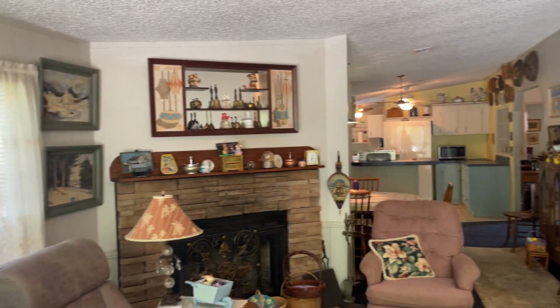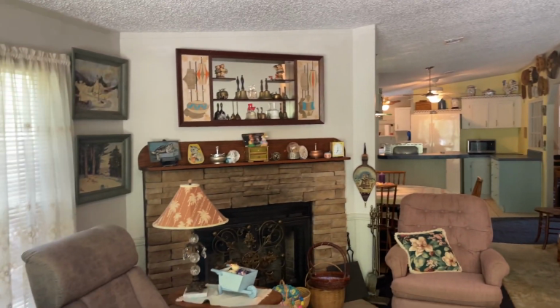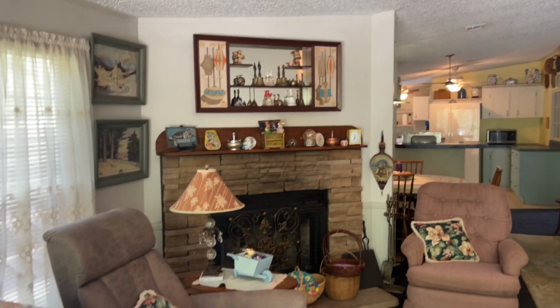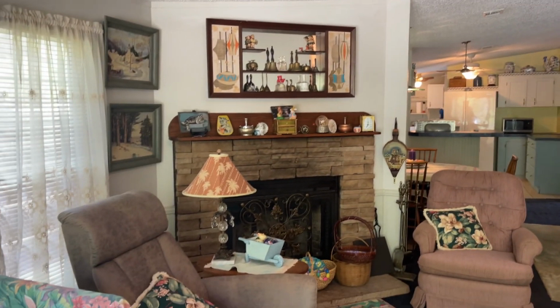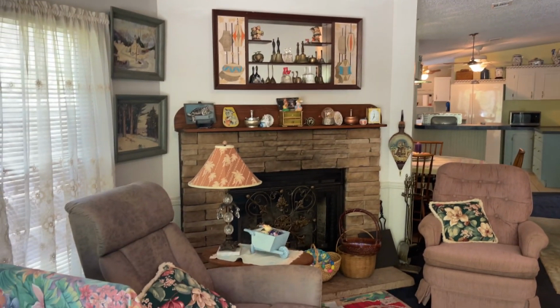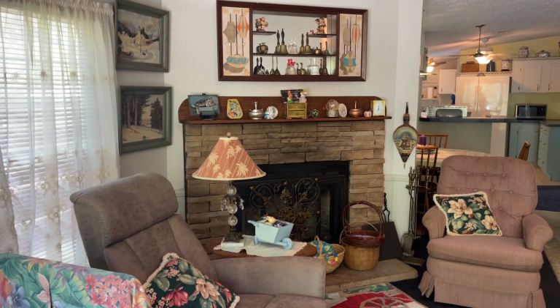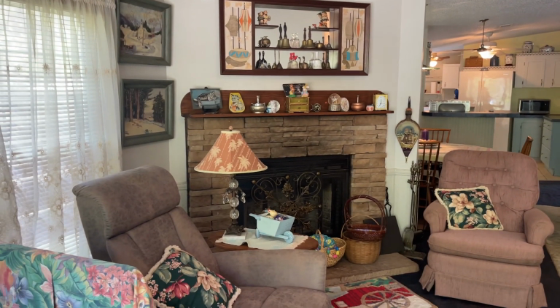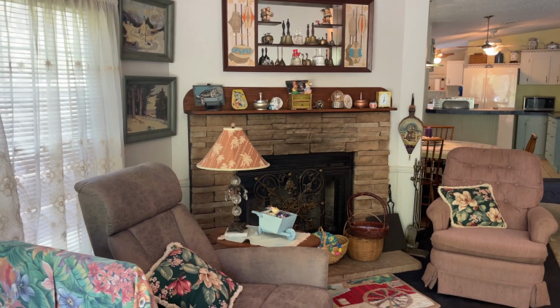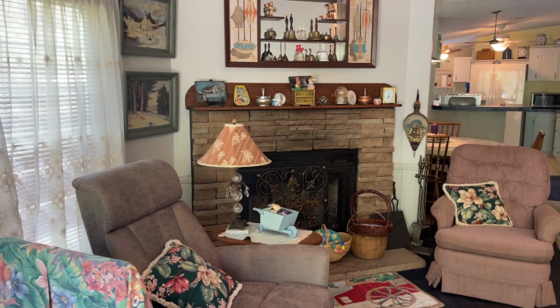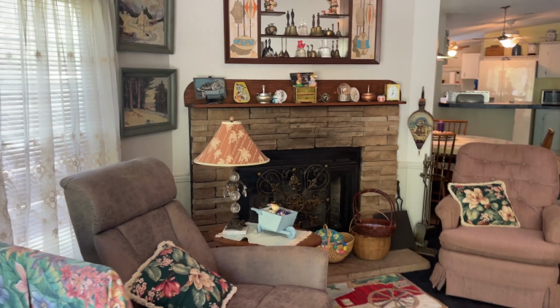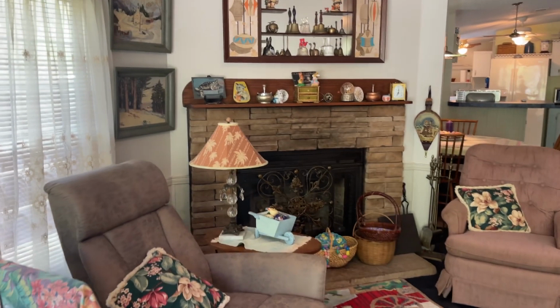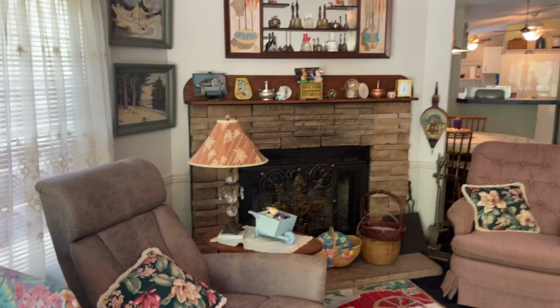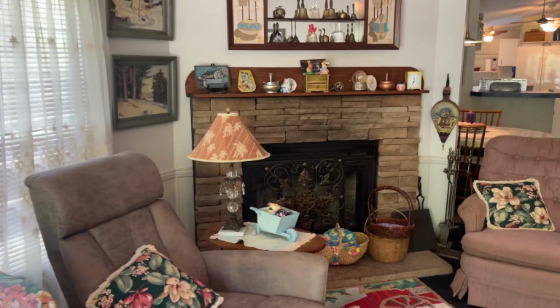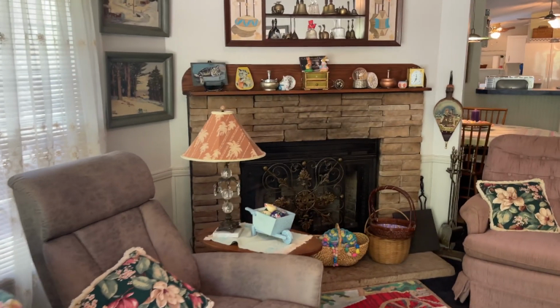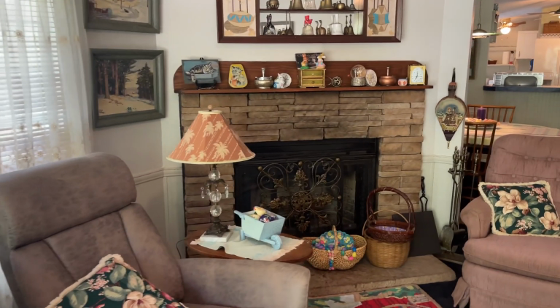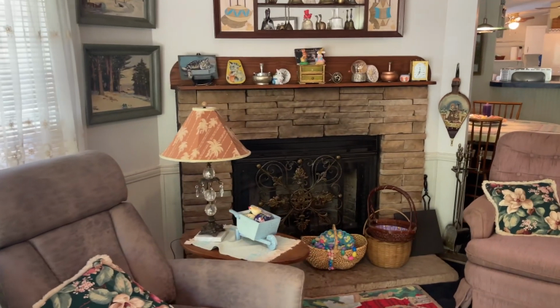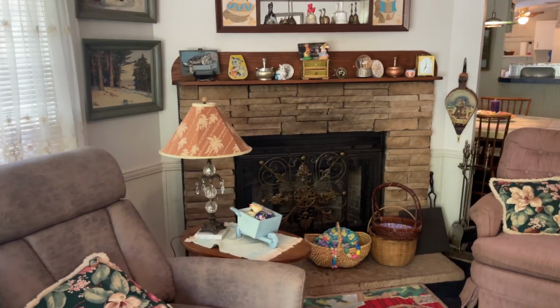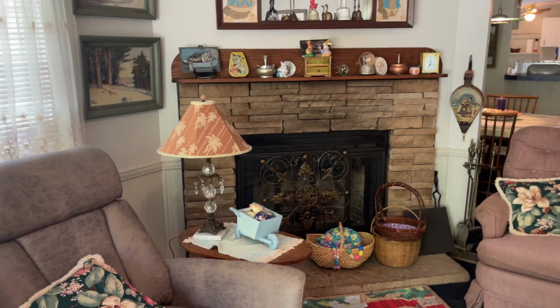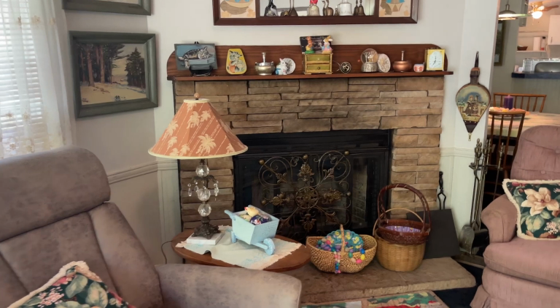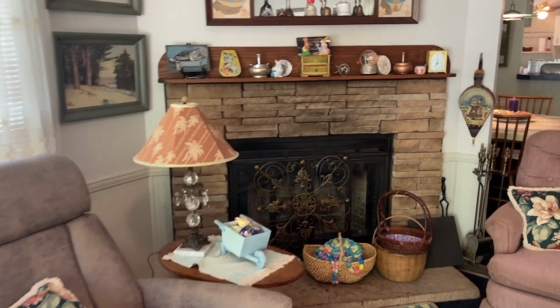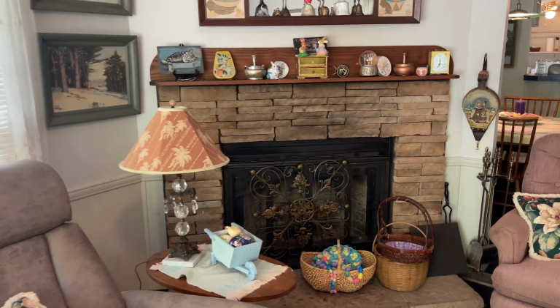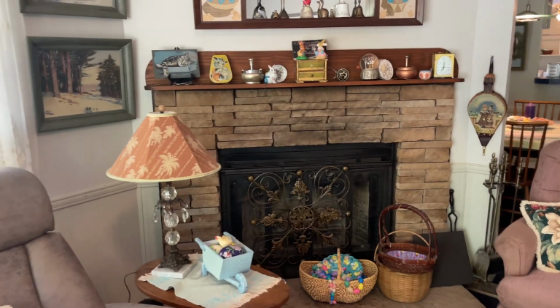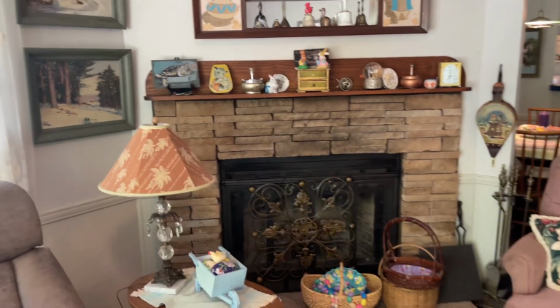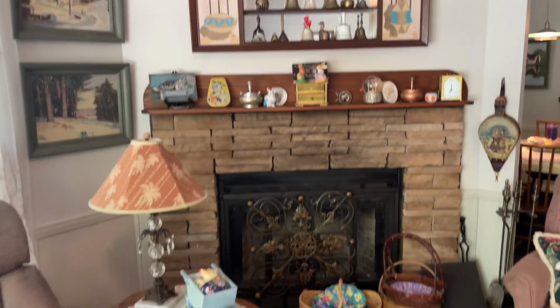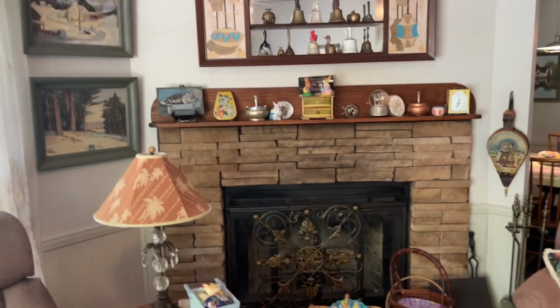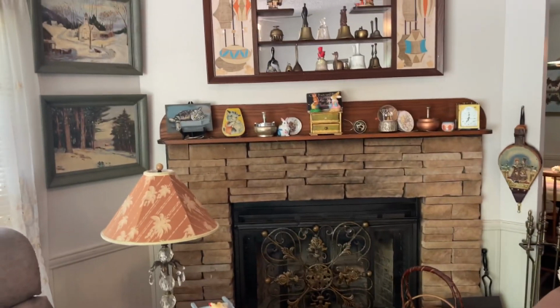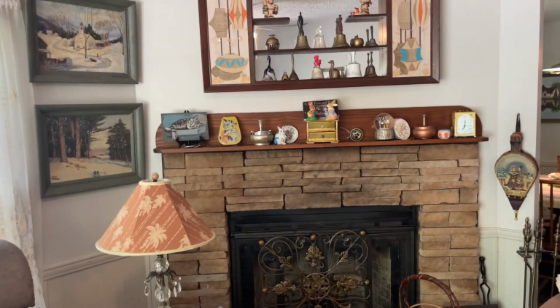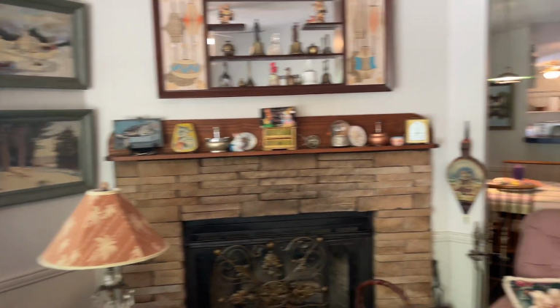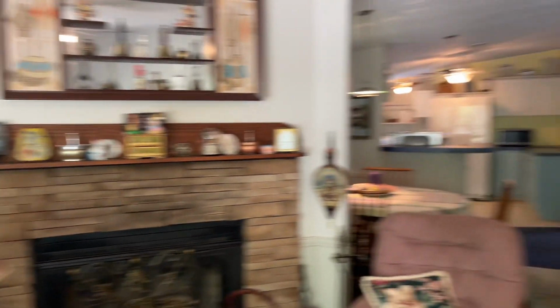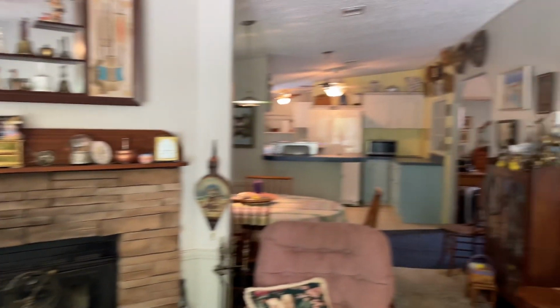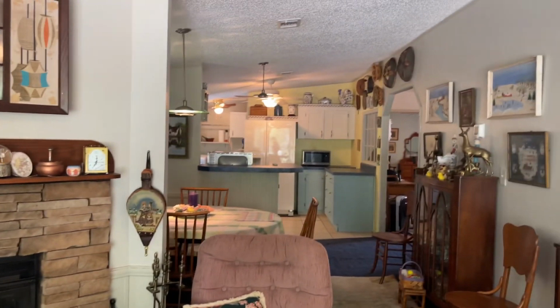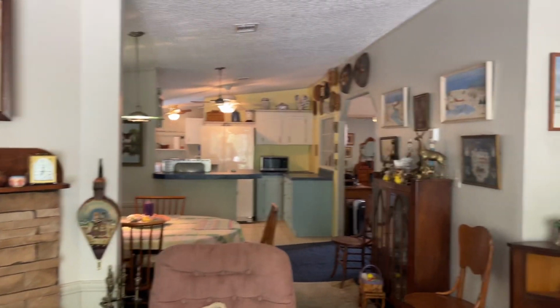It does have a fireplace. We don't know what condition it's in, of course, but it is there and it is very pretty.